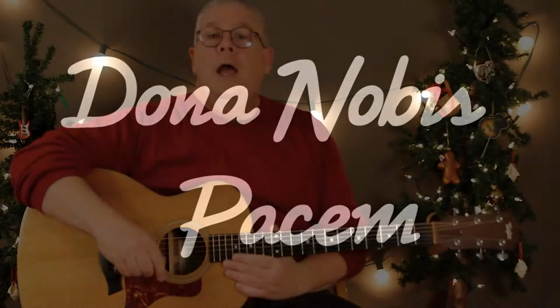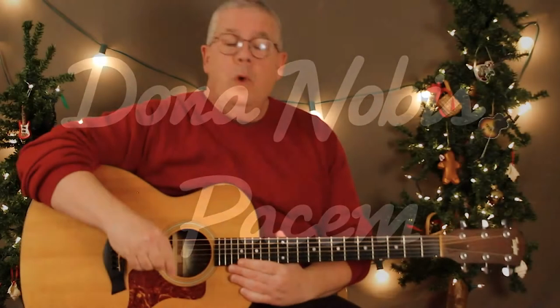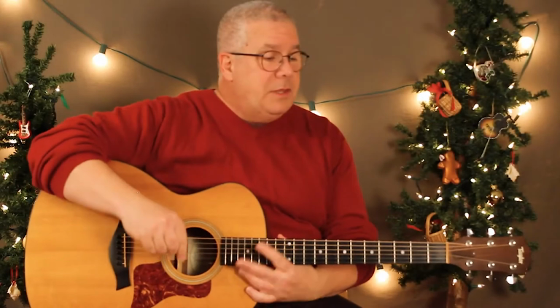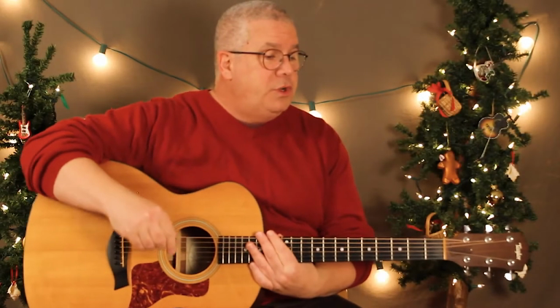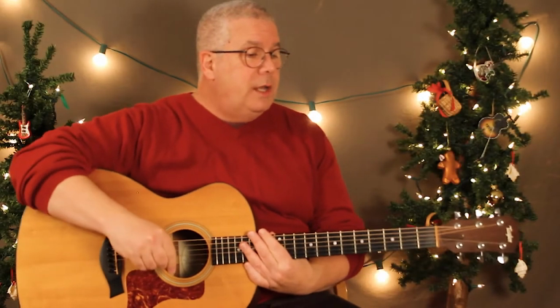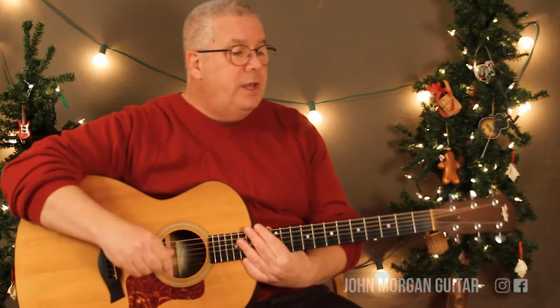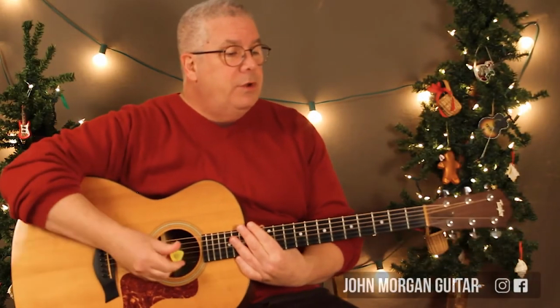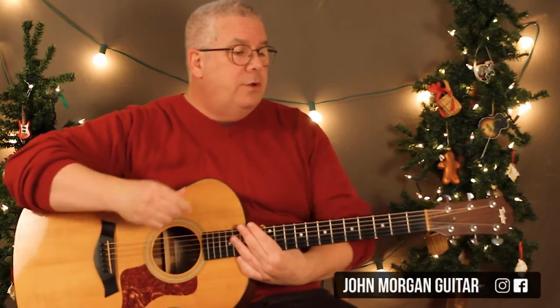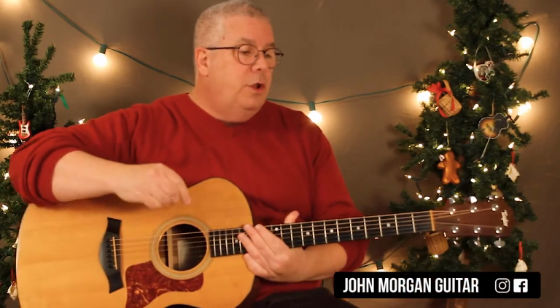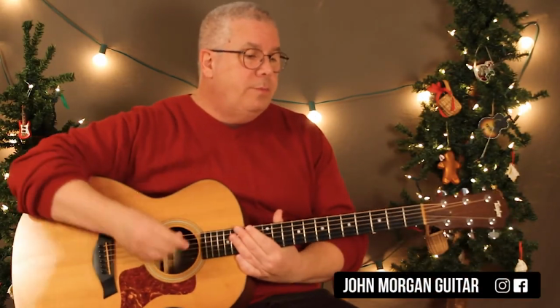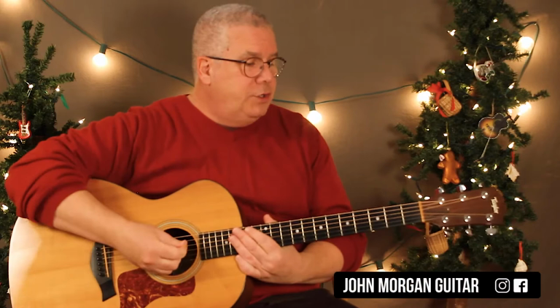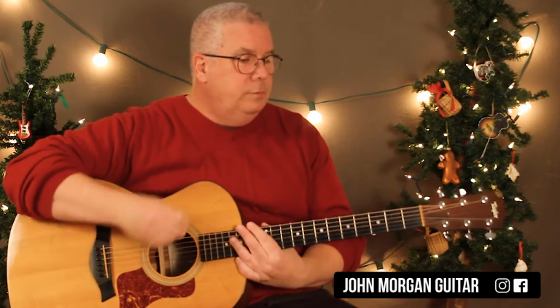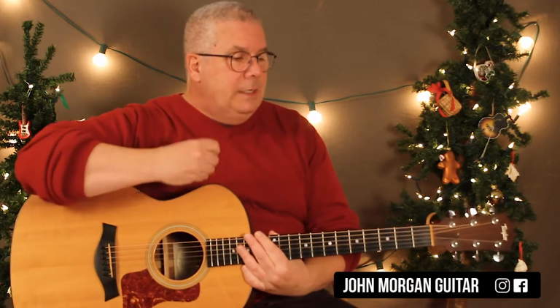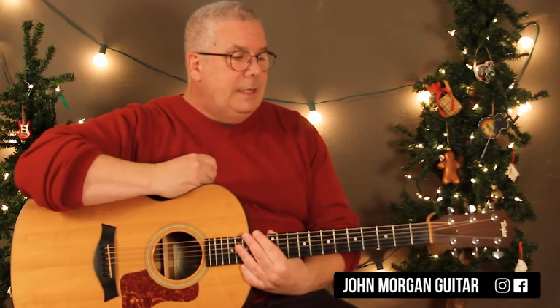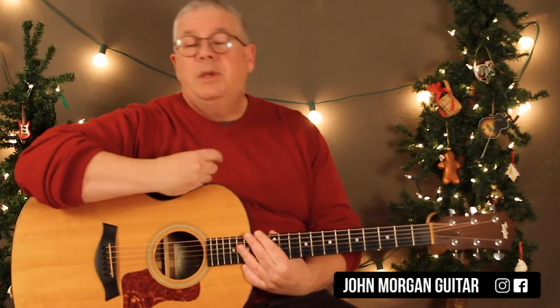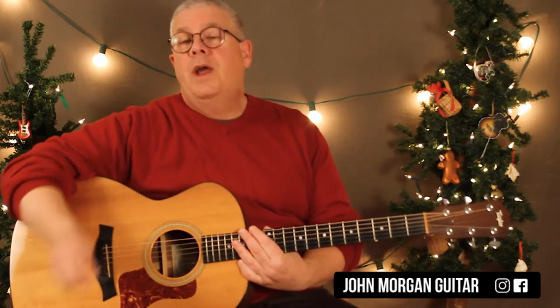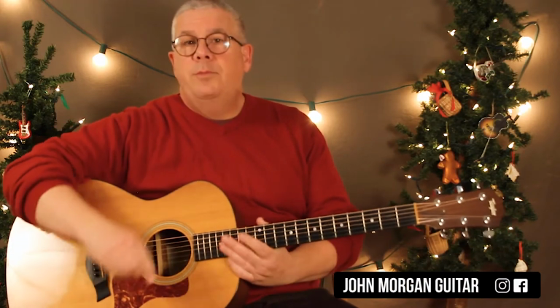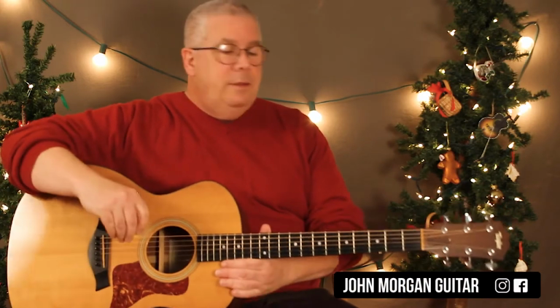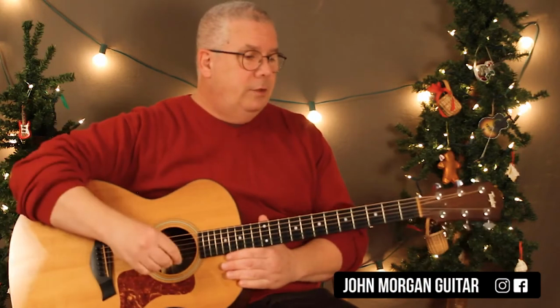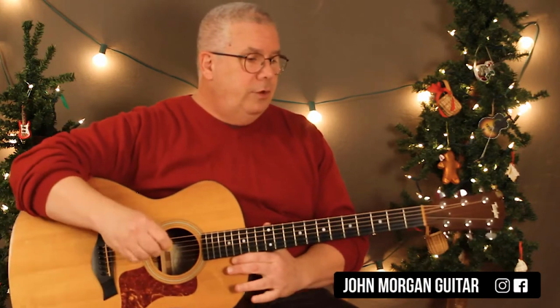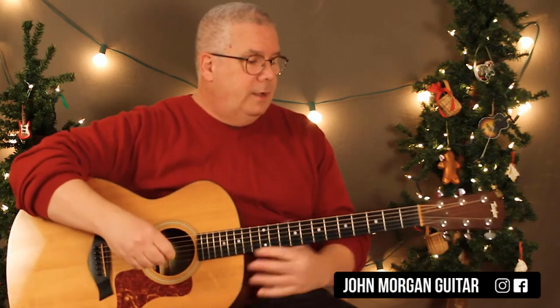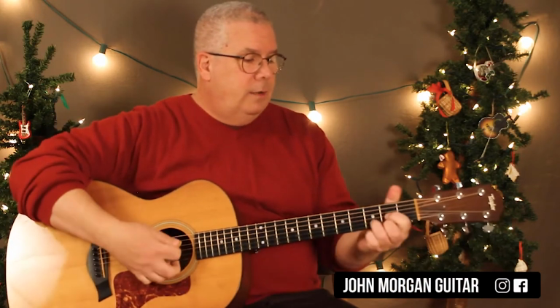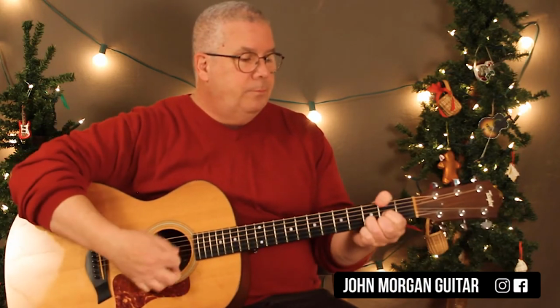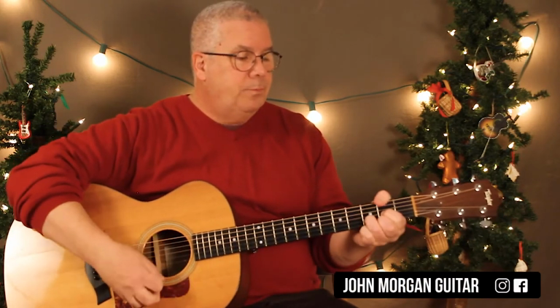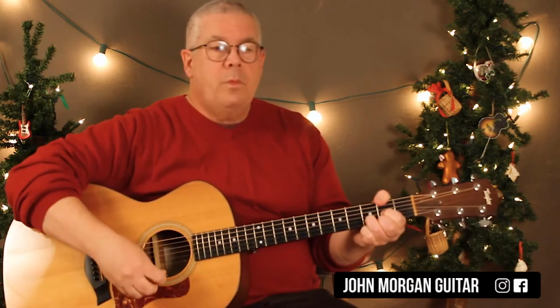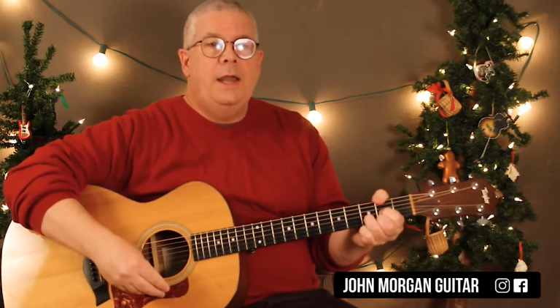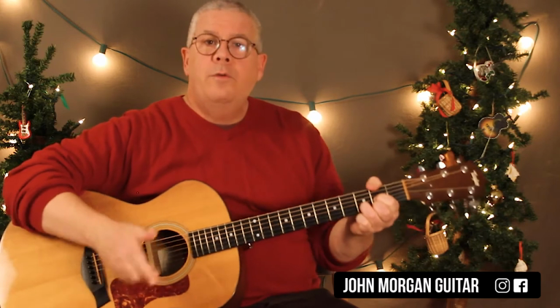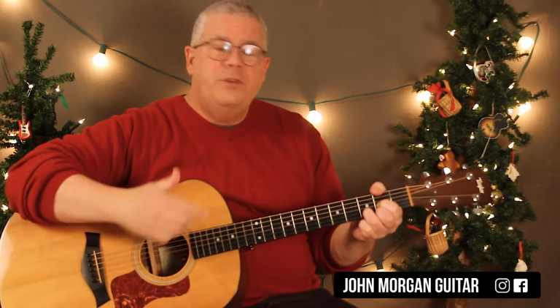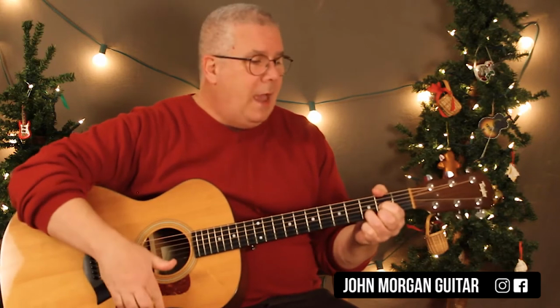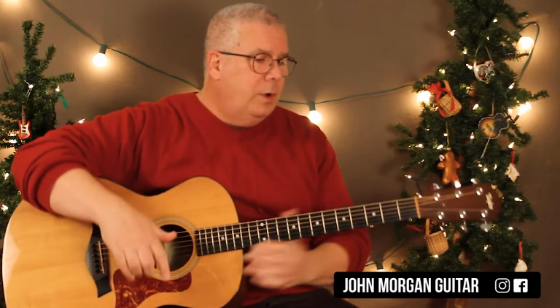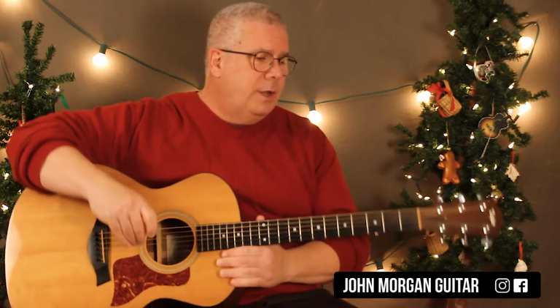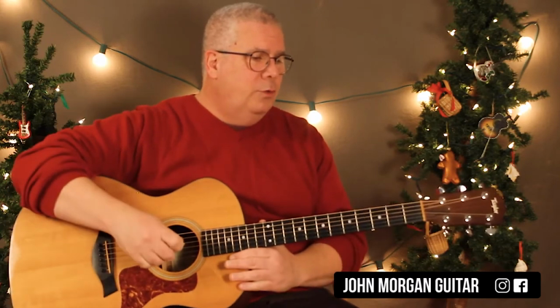Hi, welcome to Lessons with John. Today we're going to try Dona Novus Pacem. That means 'grant us peace' in English. I know it from watching M.A.S.H. when I was in high school.